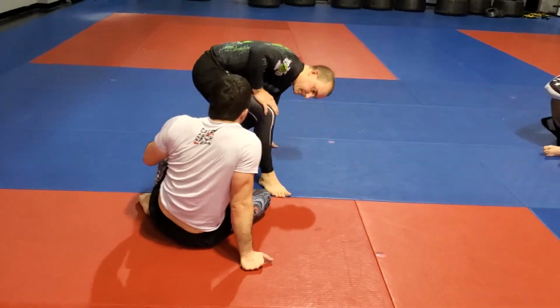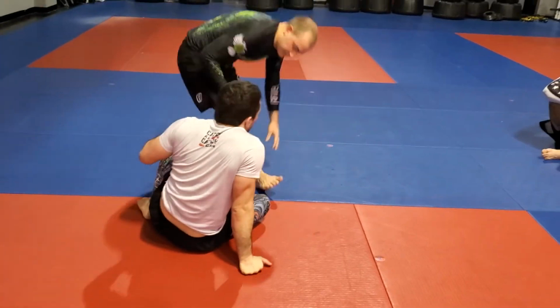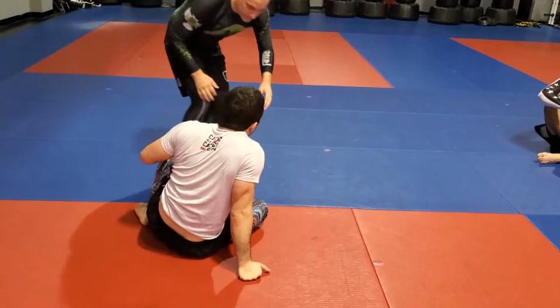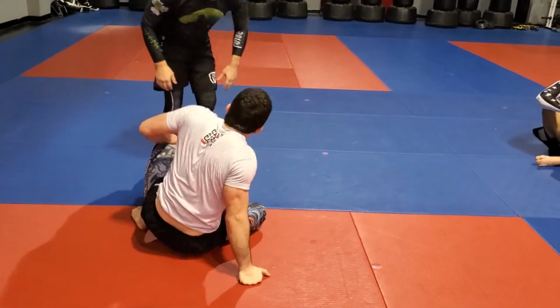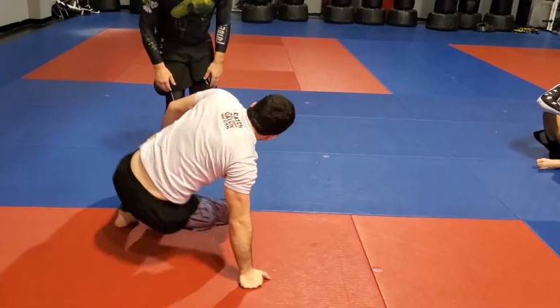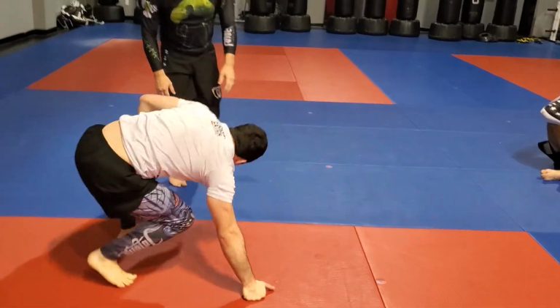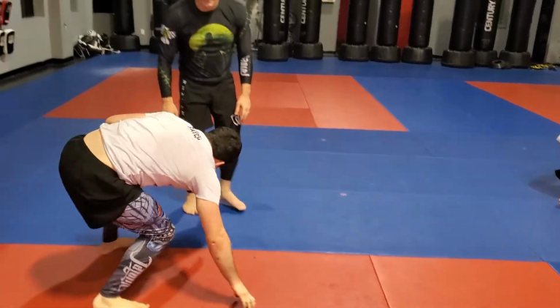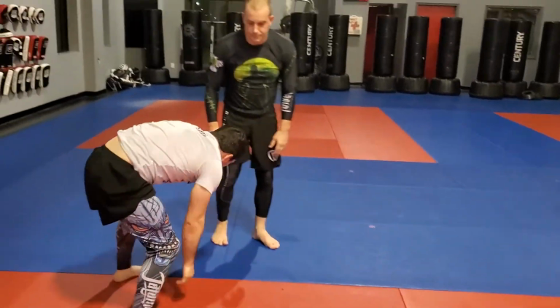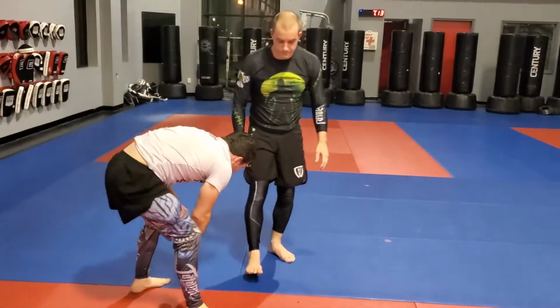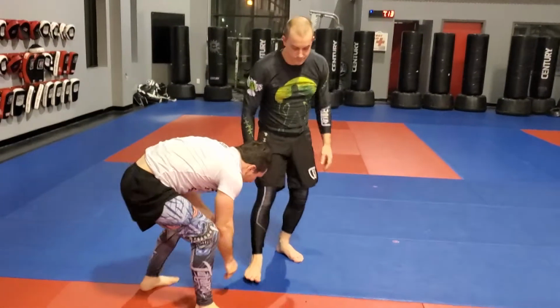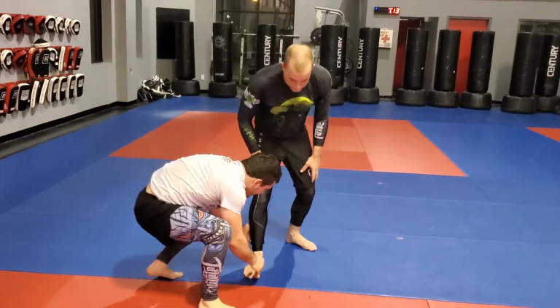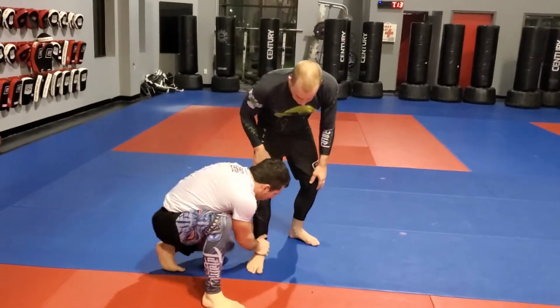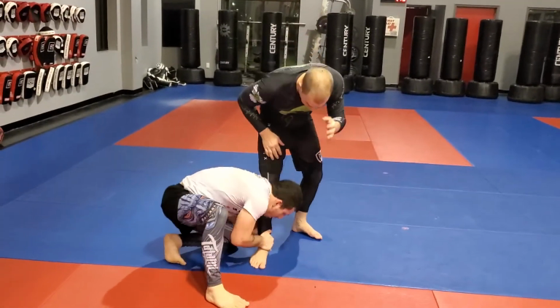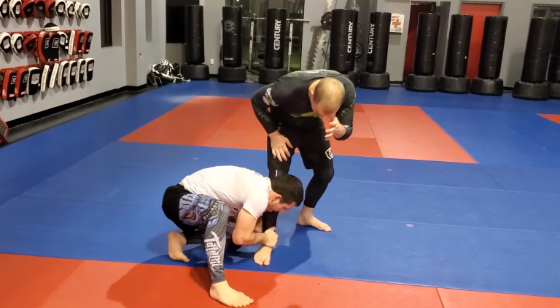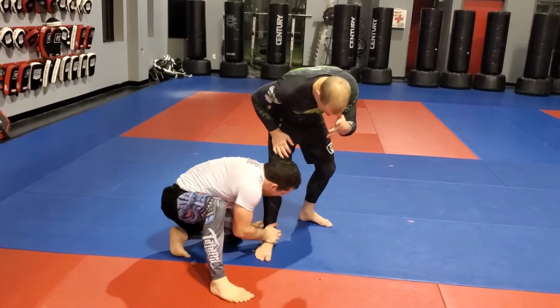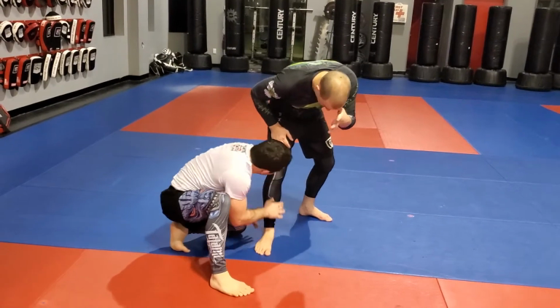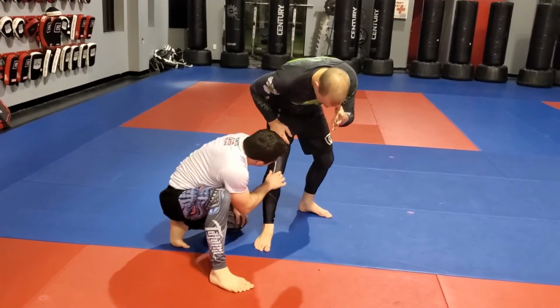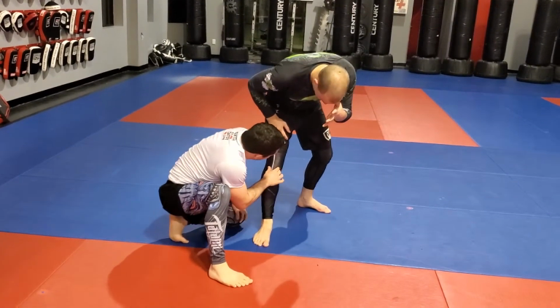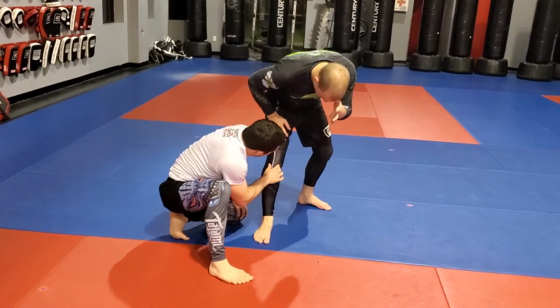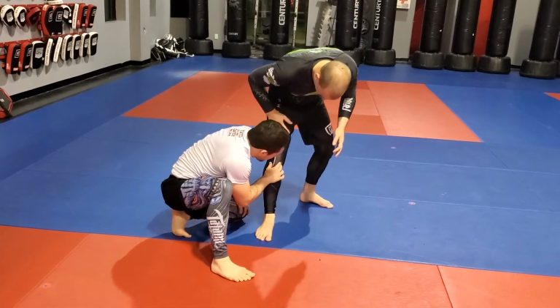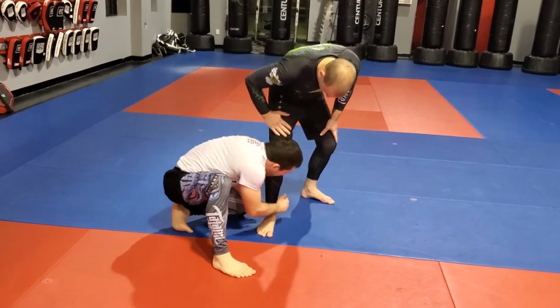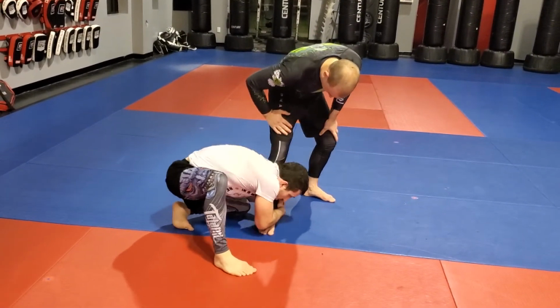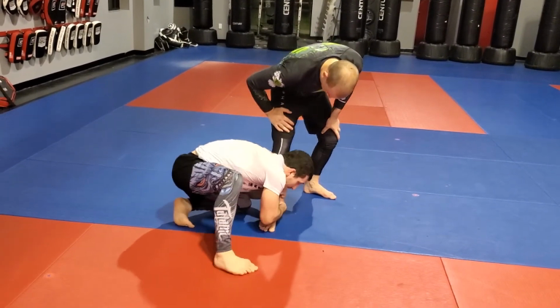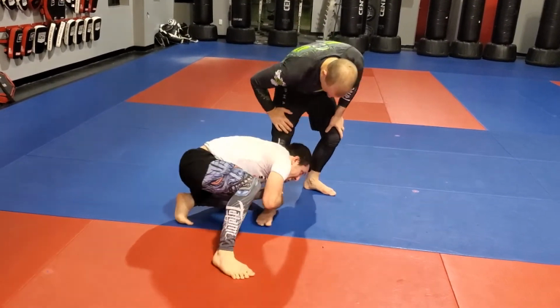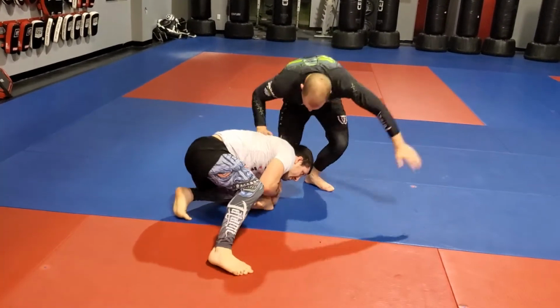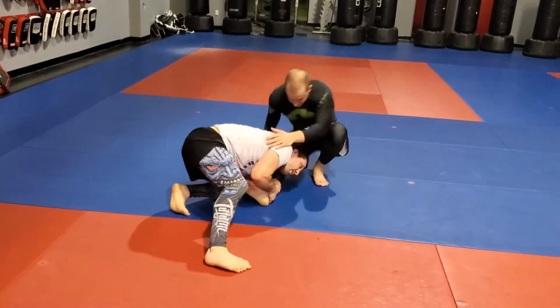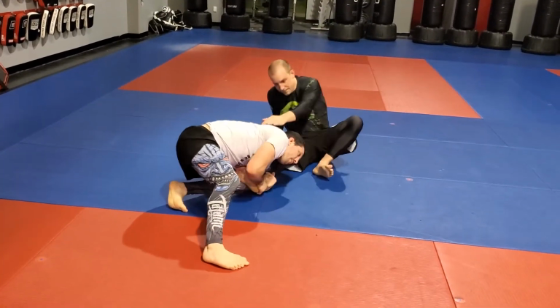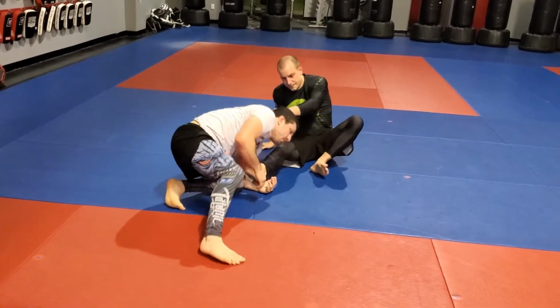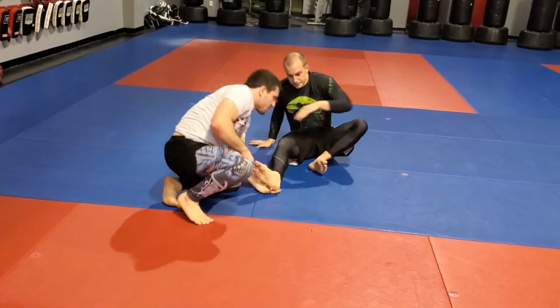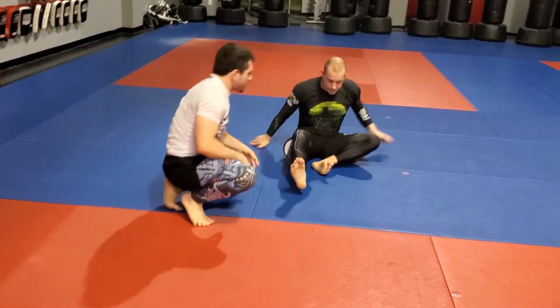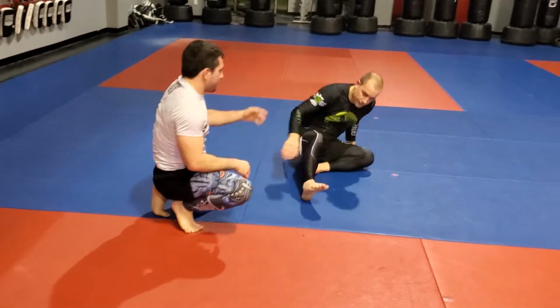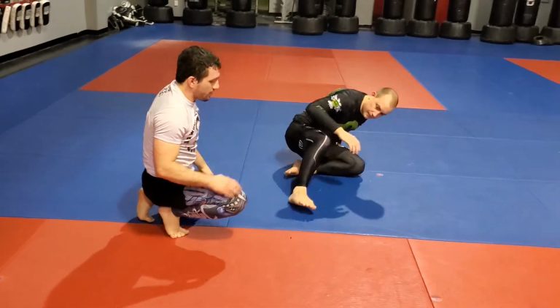It's kind of the opposite of when you shoot that really low head and side single, and then deliberately below the knee line, and hyperextend. It's pretty much different.